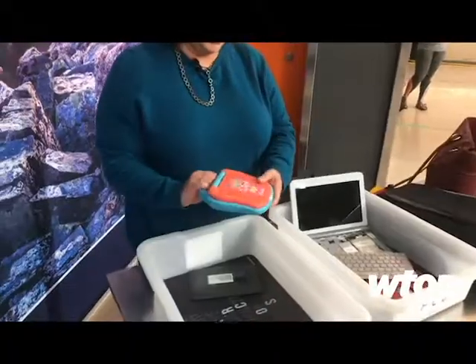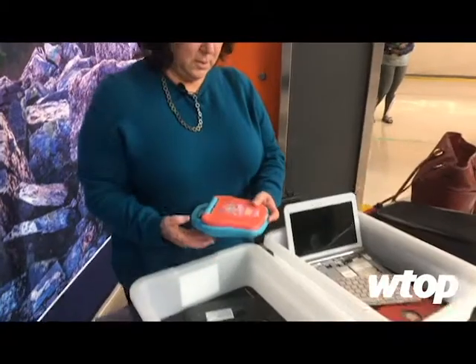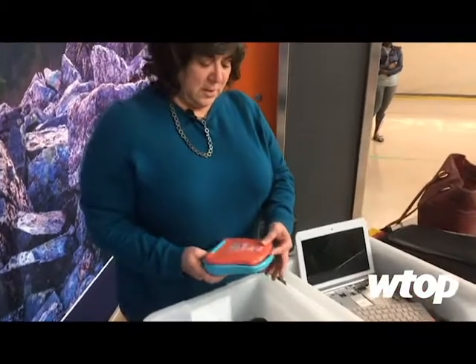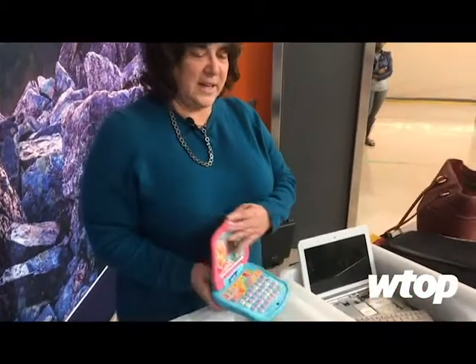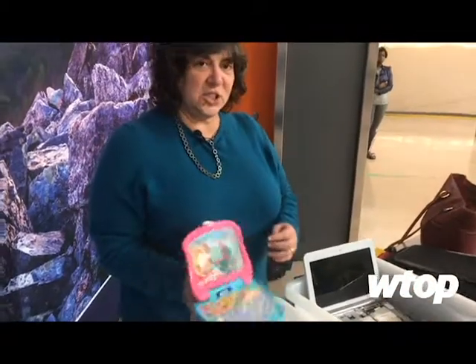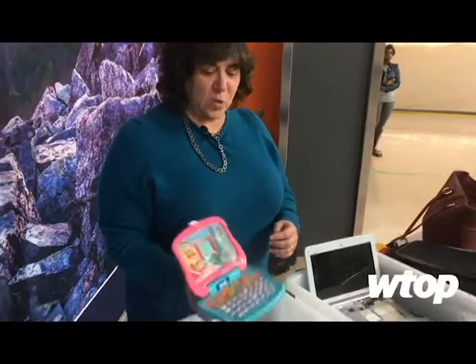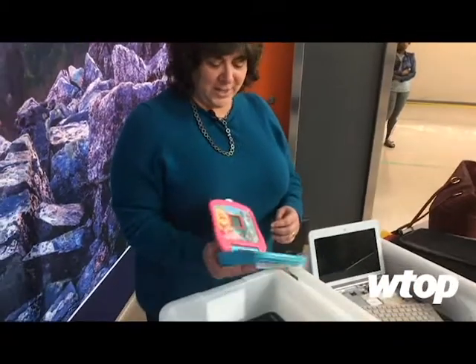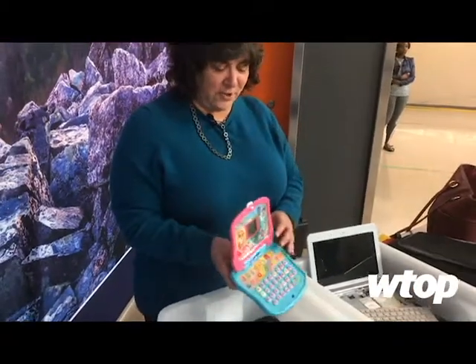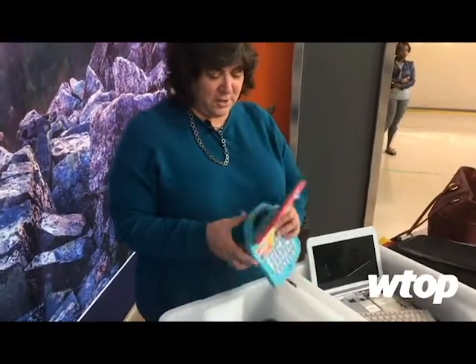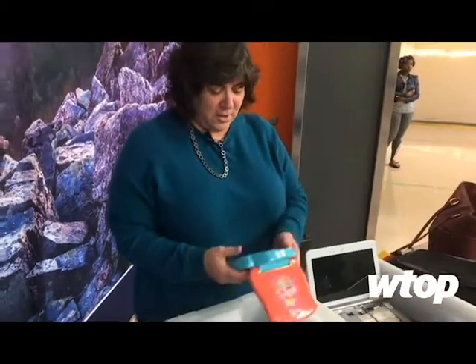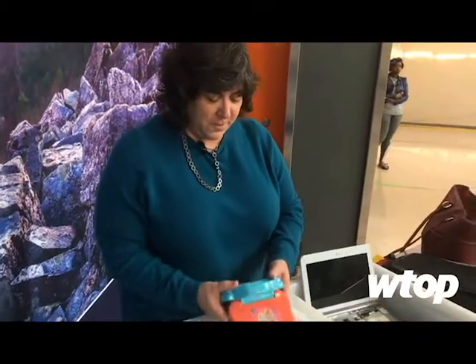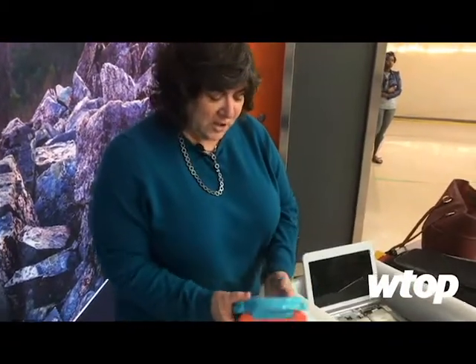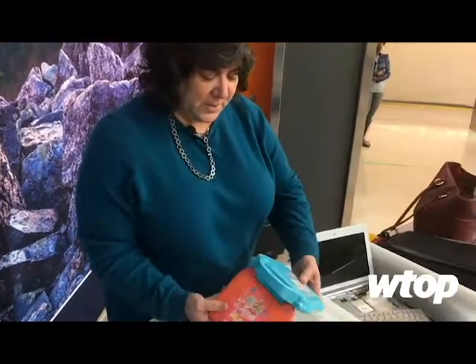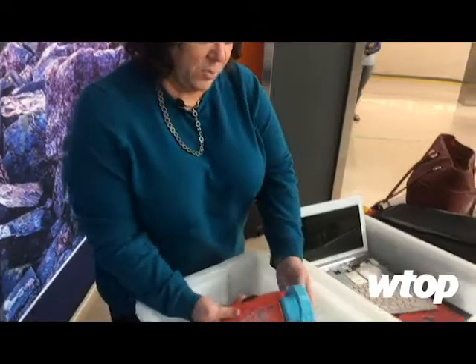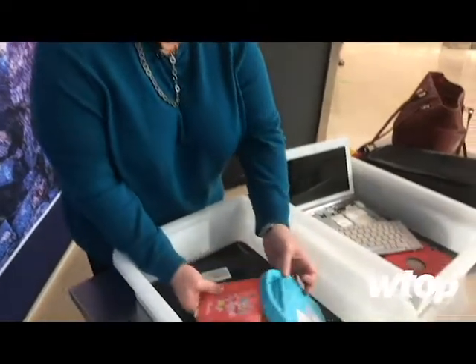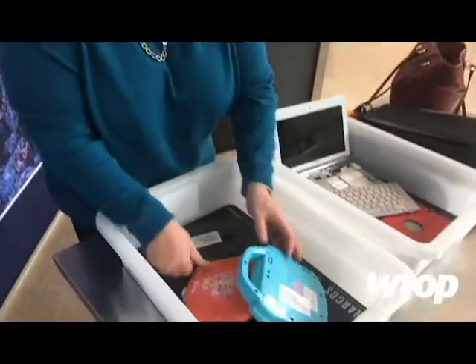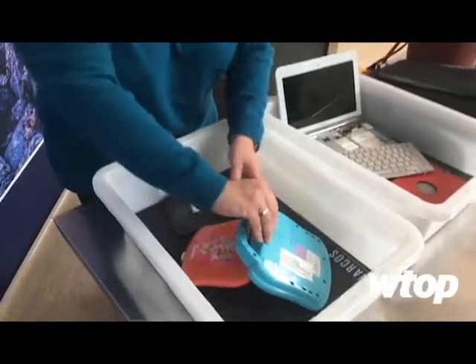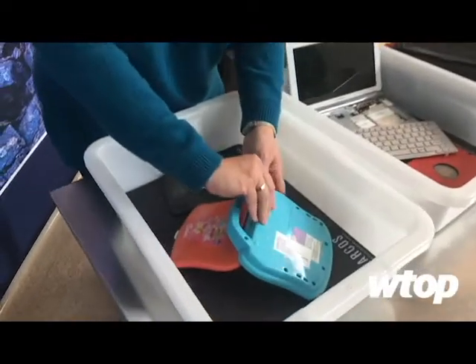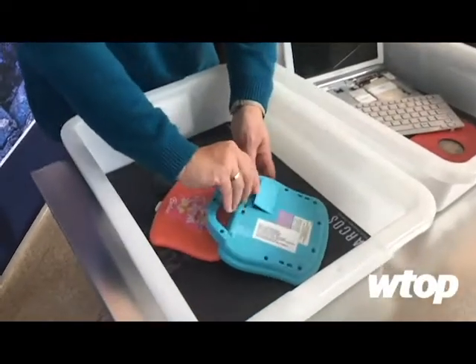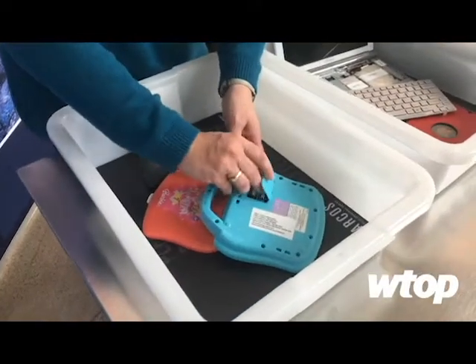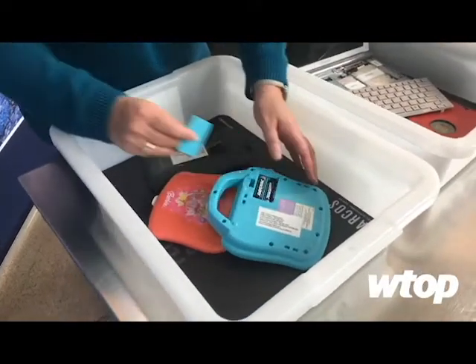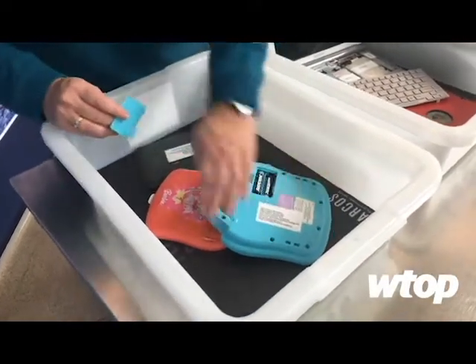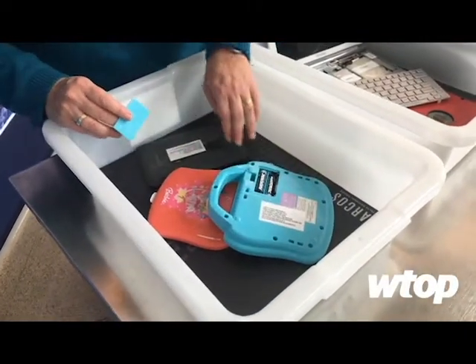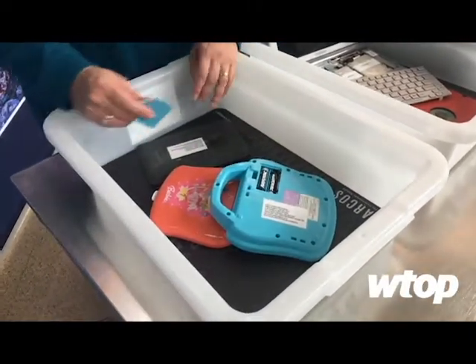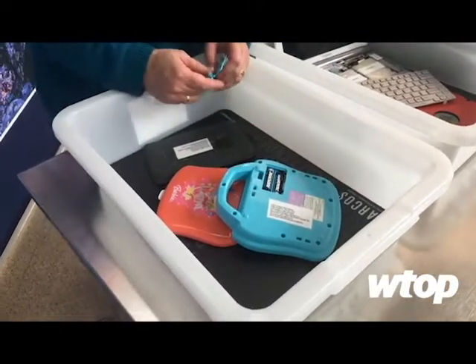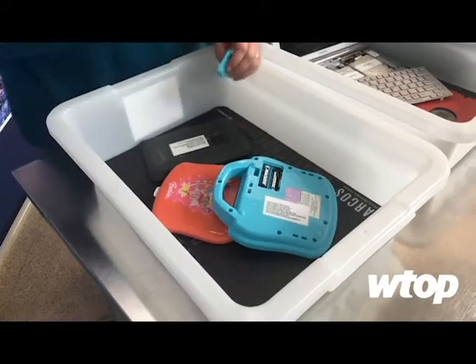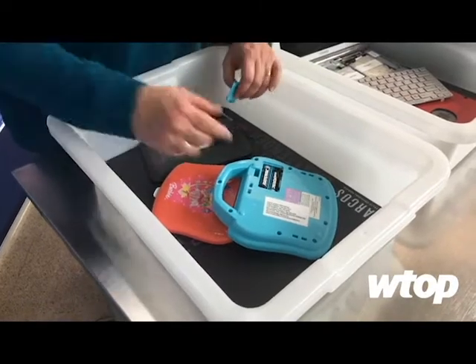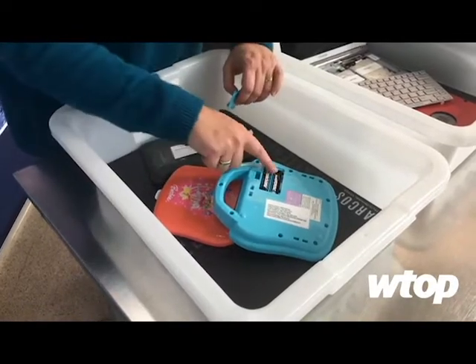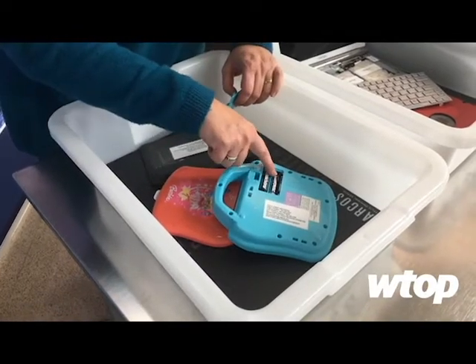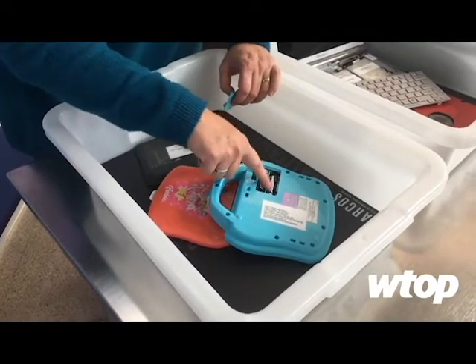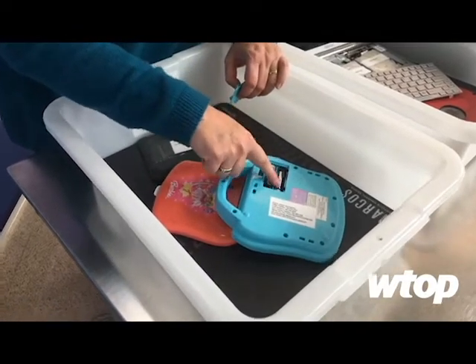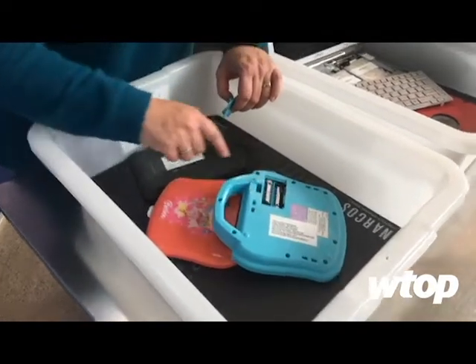And here as well, it looks like an innocent child's toy, nice and colorful. This also has been tampered with. This is a little harder to see — they've removed the bottom and put in explosives. You can just see a little bit peeking out here.